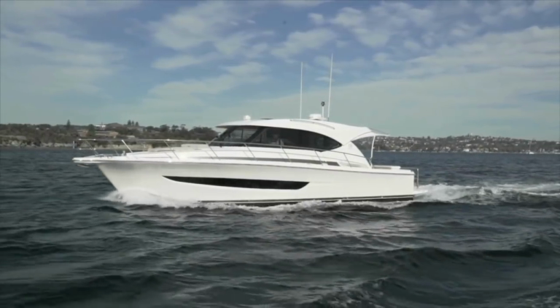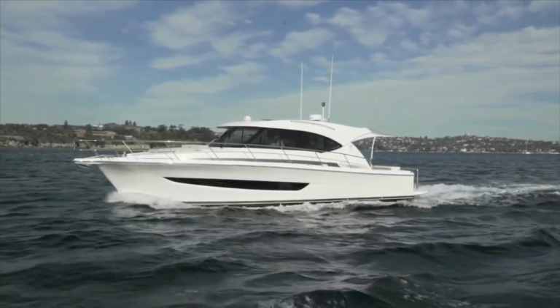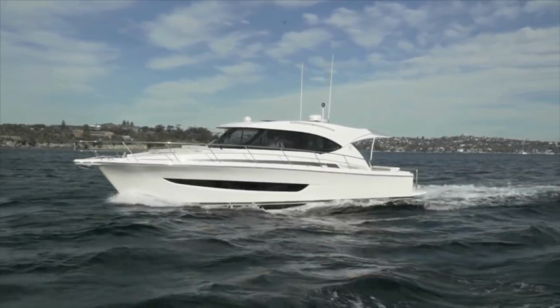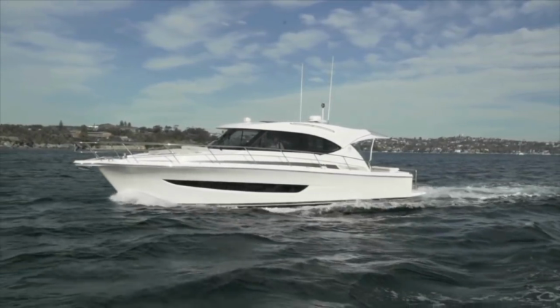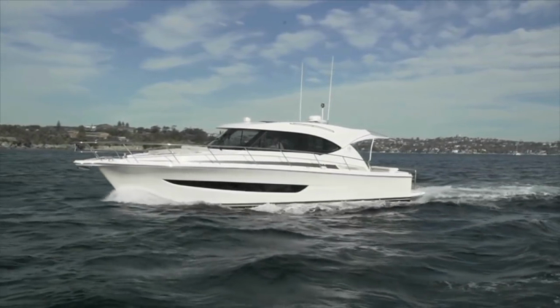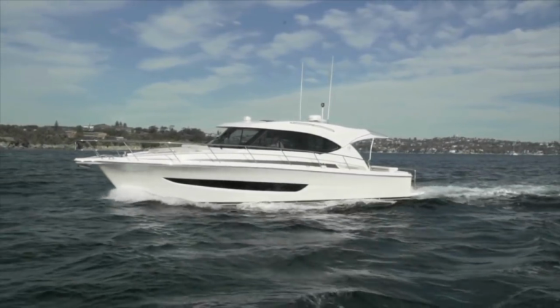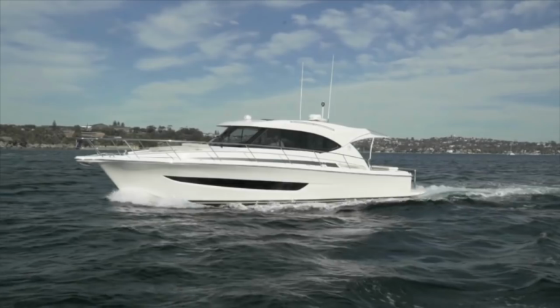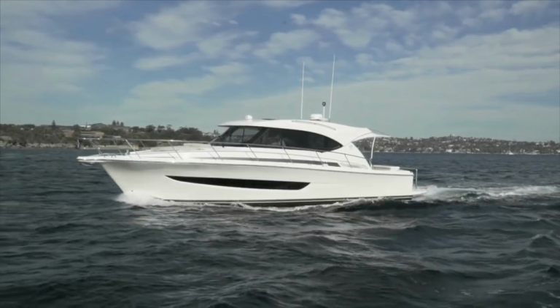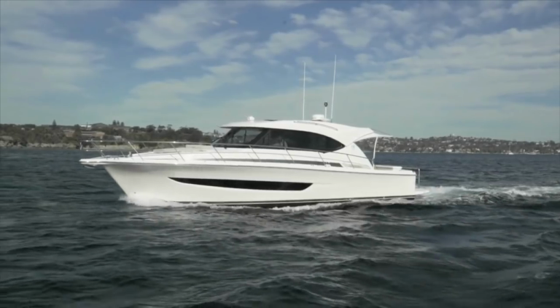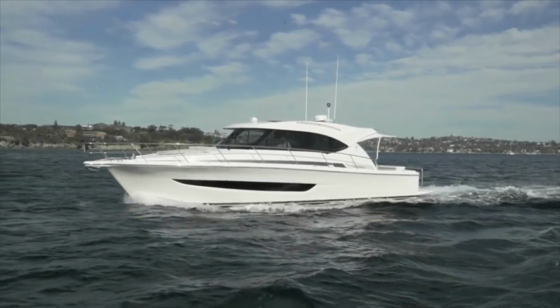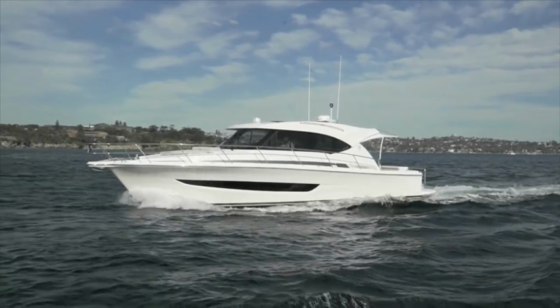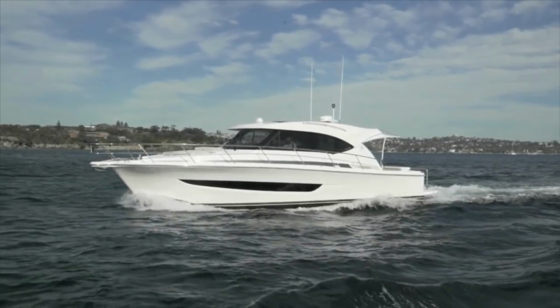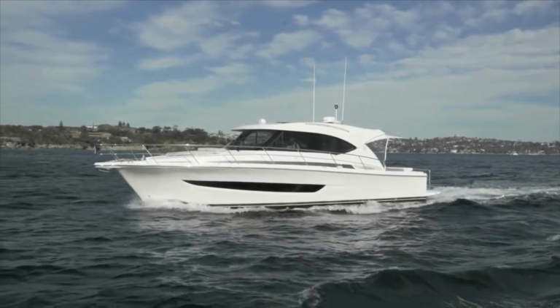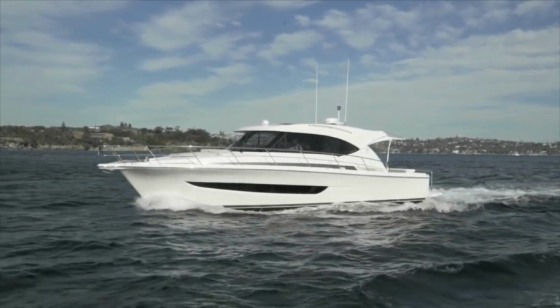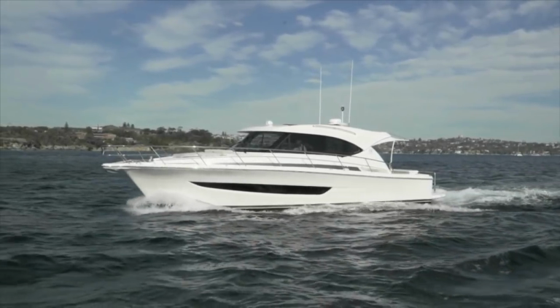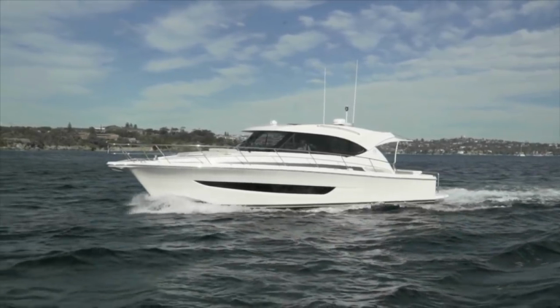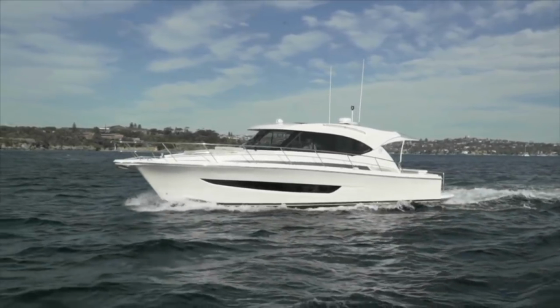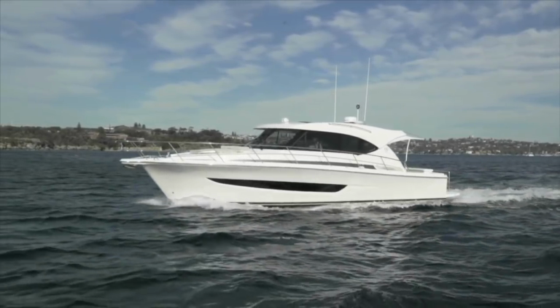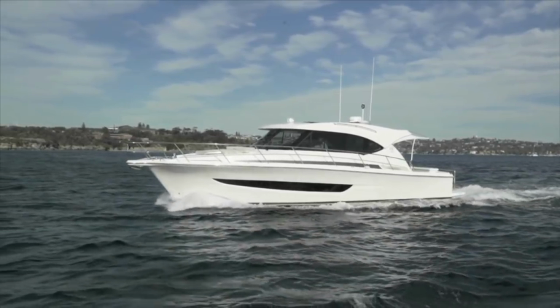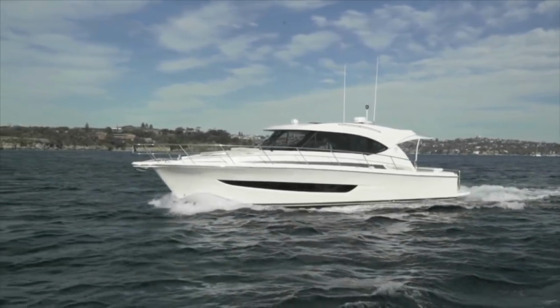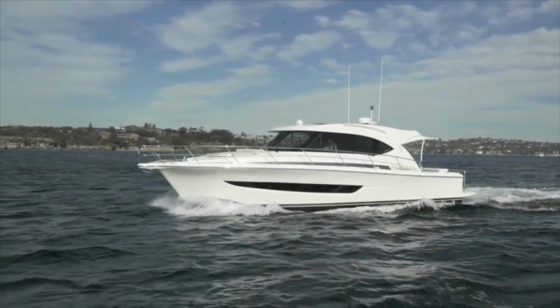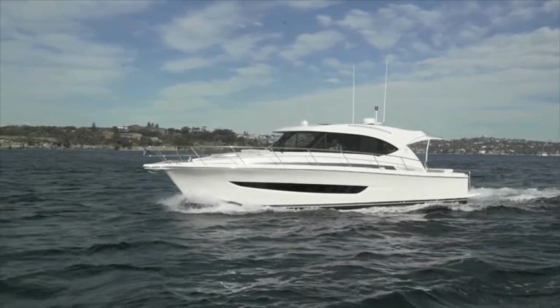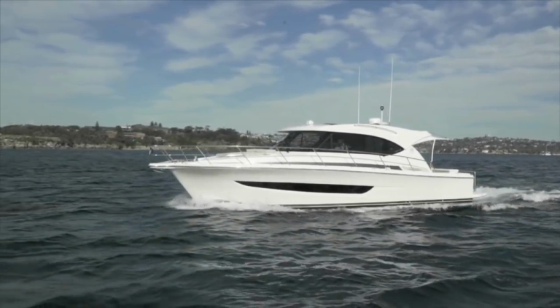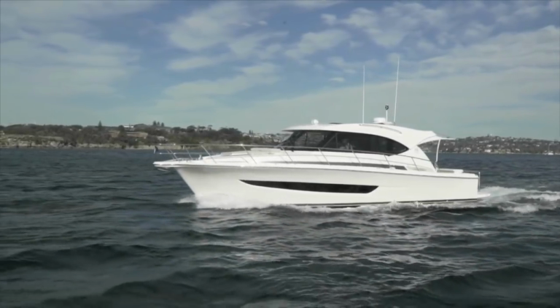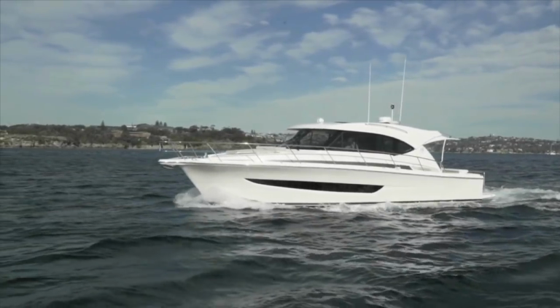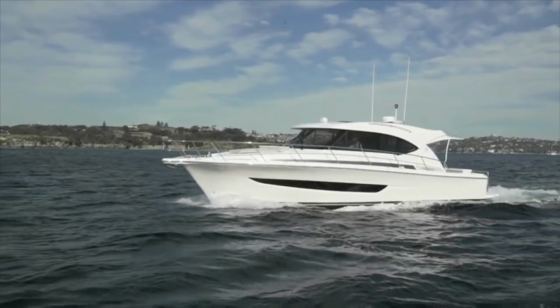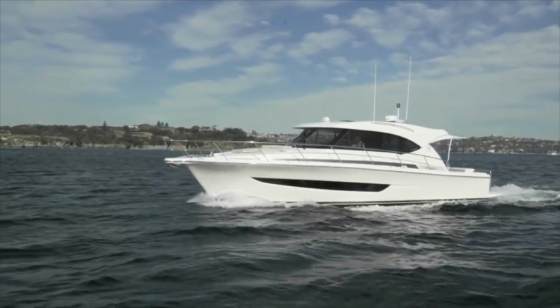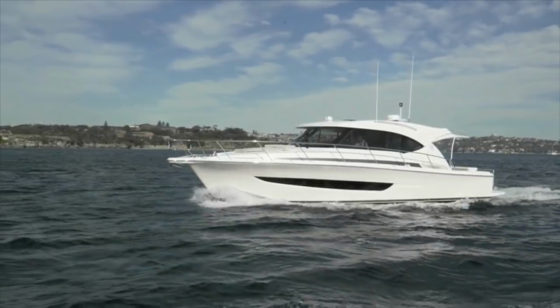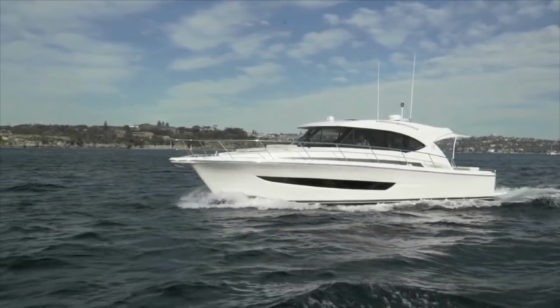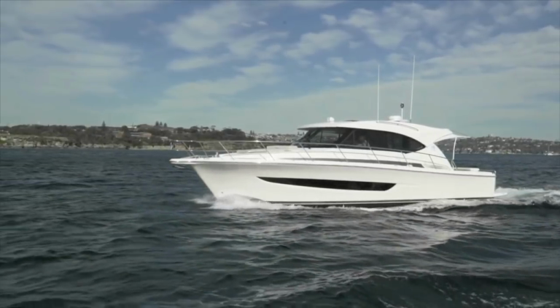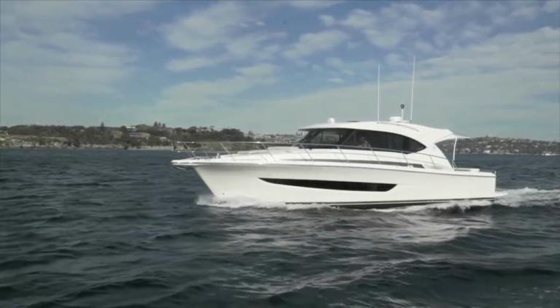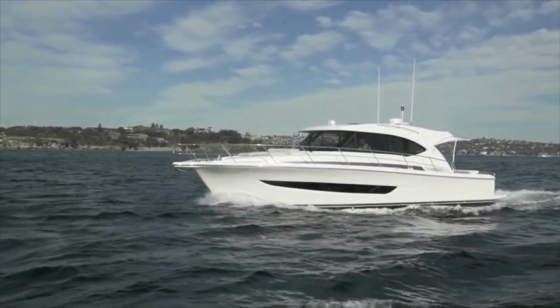That's our look at the features and accommodations of the Riviera 395 SUV. For BoatTest.com, I'm Captain Steve. We'll see you on the water.